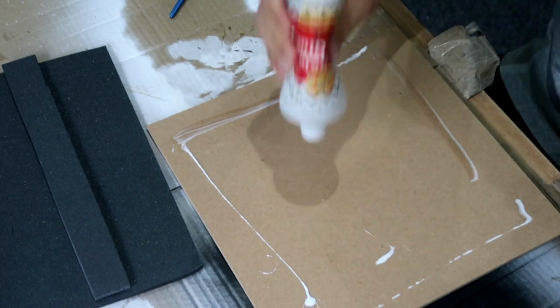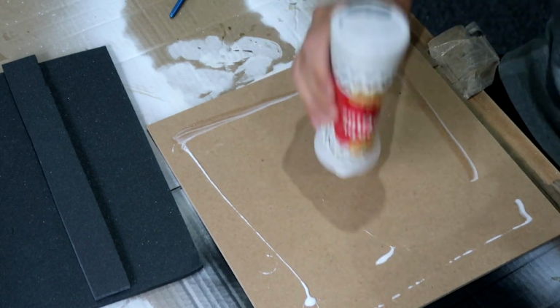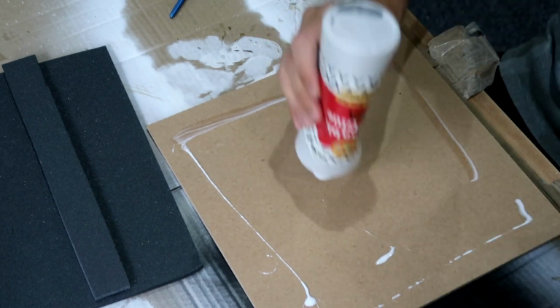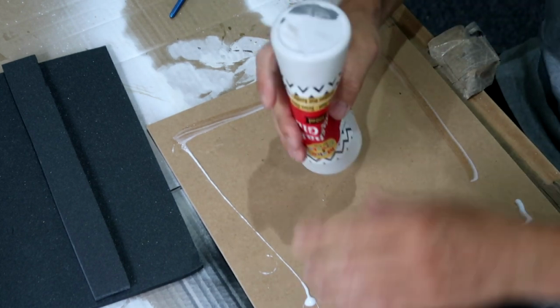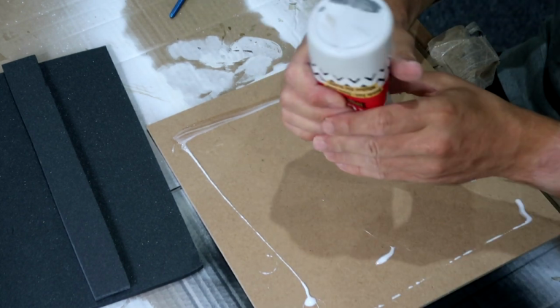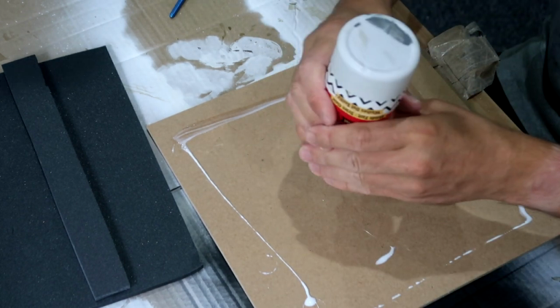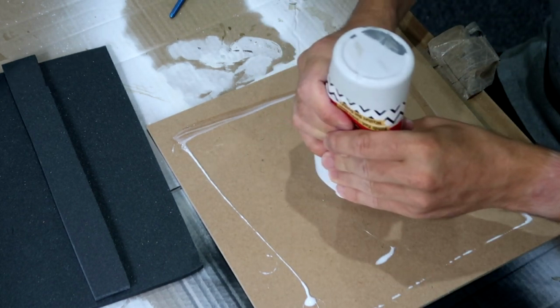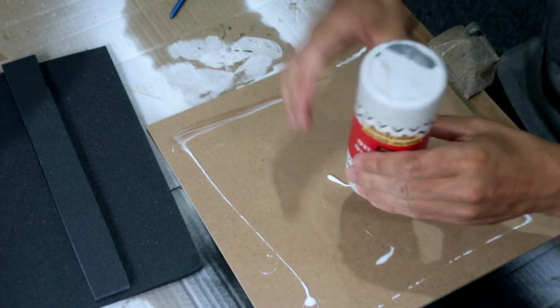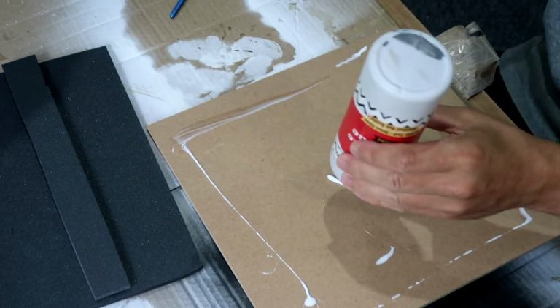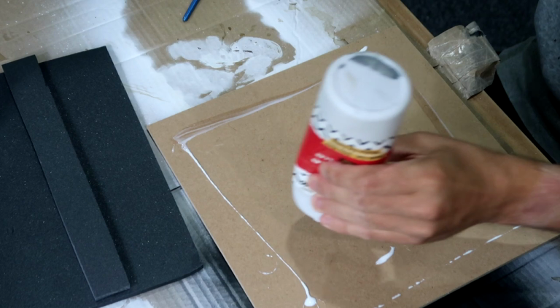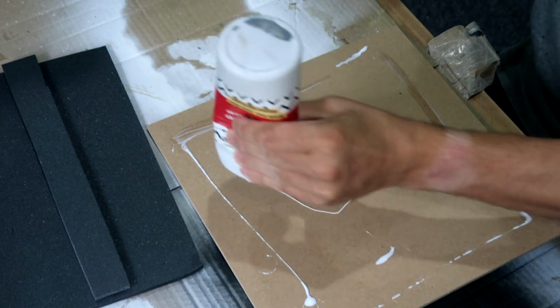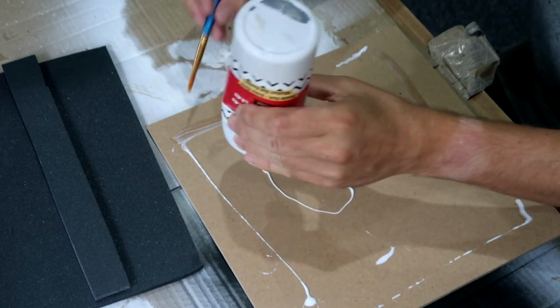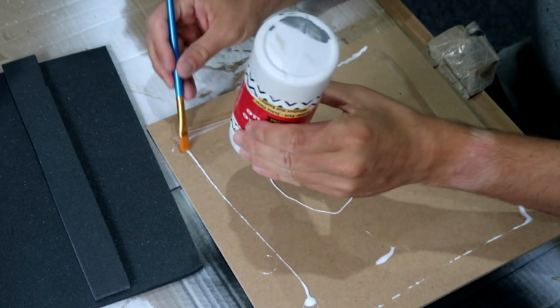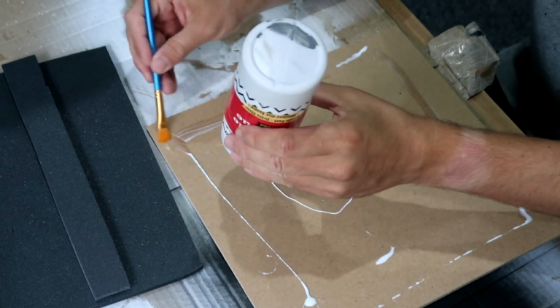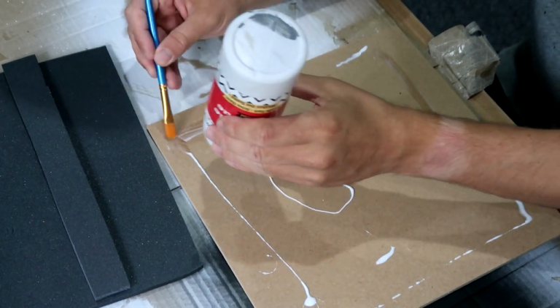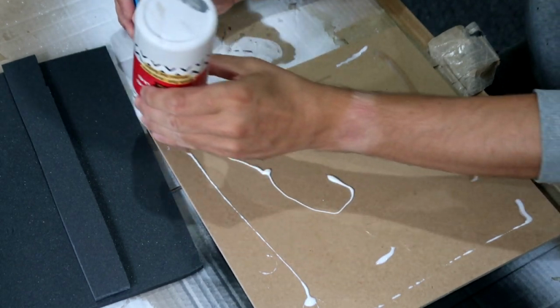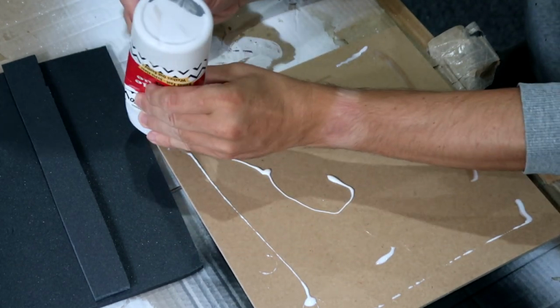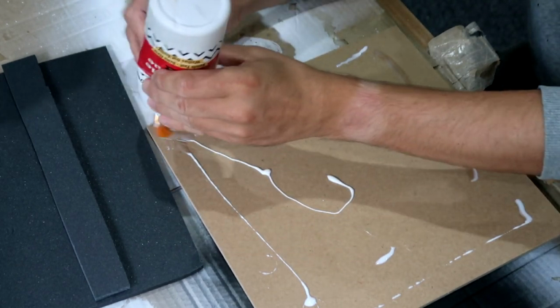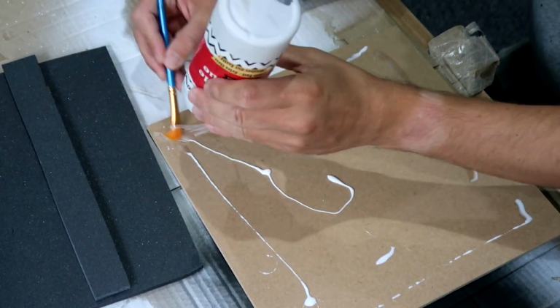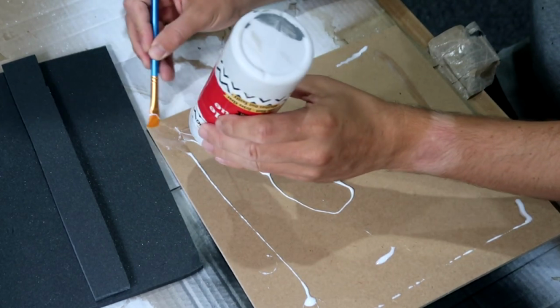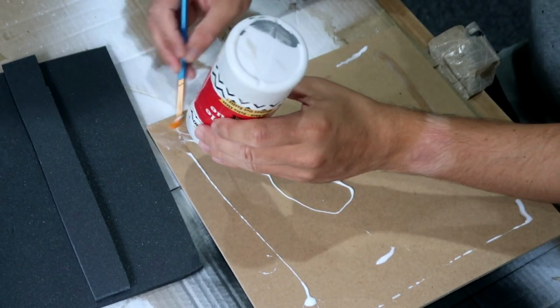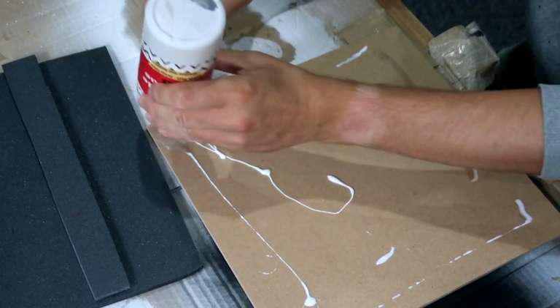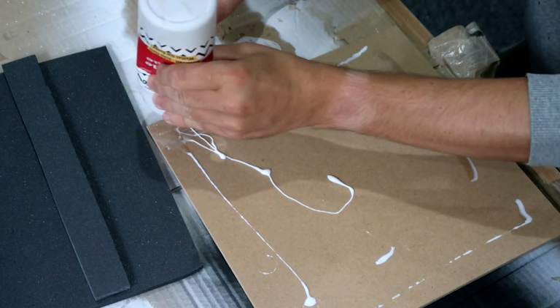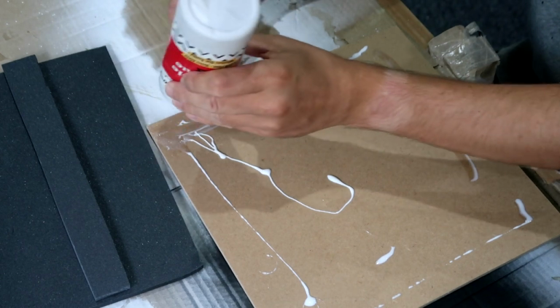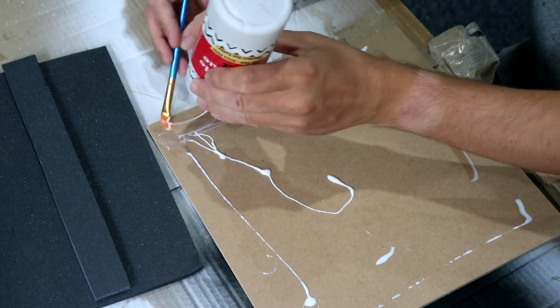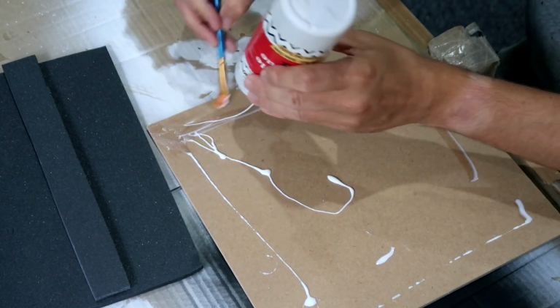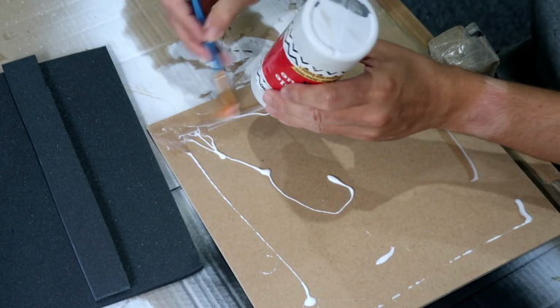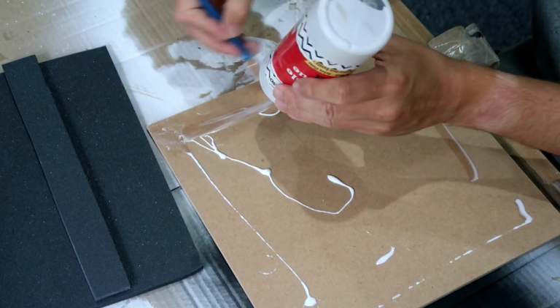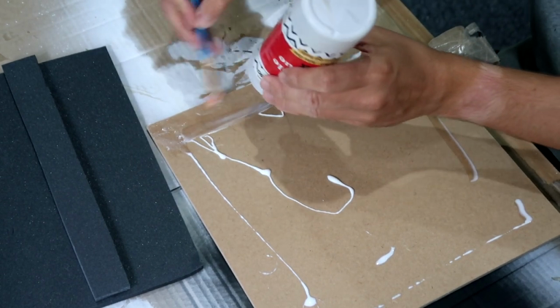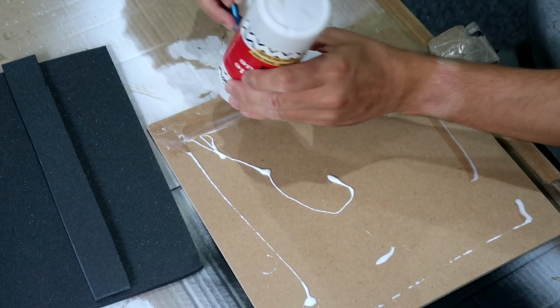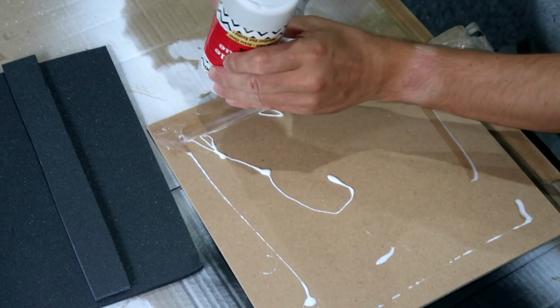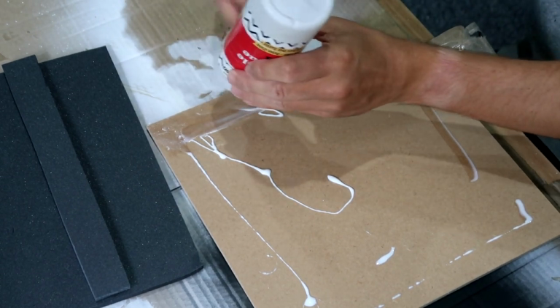The only thing I would say: if you are going to use super glue, please make sure you use super glue which is foam safe, and one that doesn't expand. There are multiple options — have a quick look out for those.